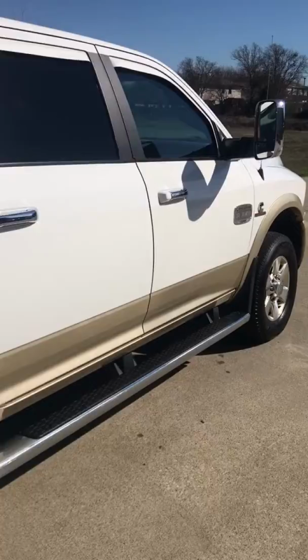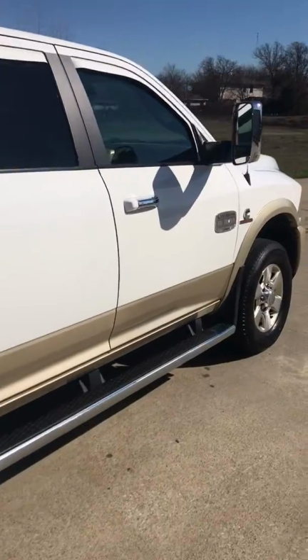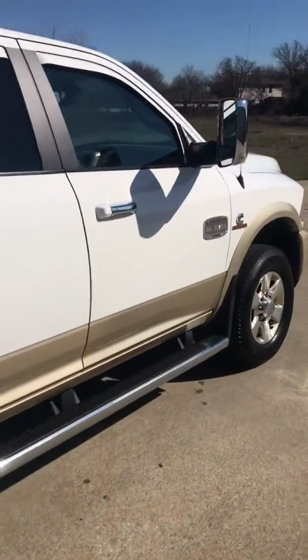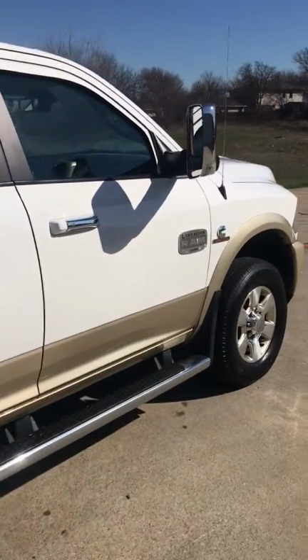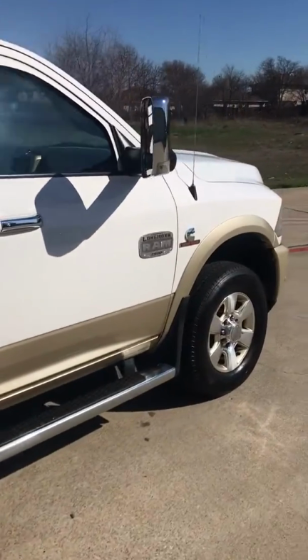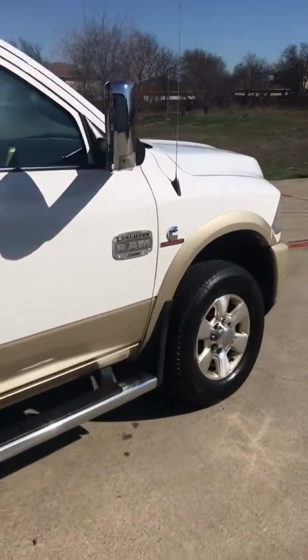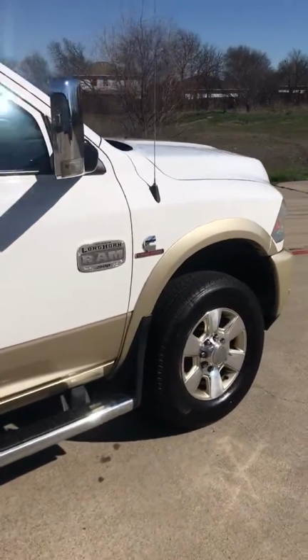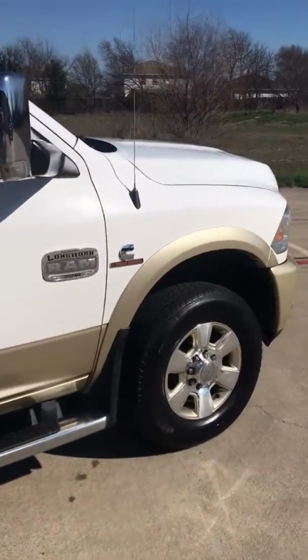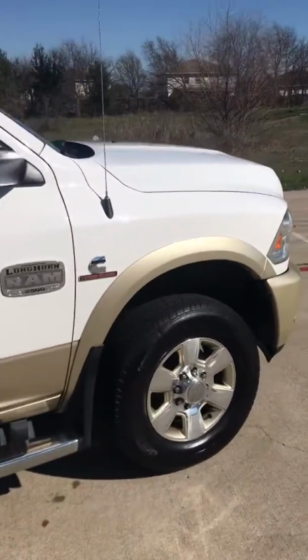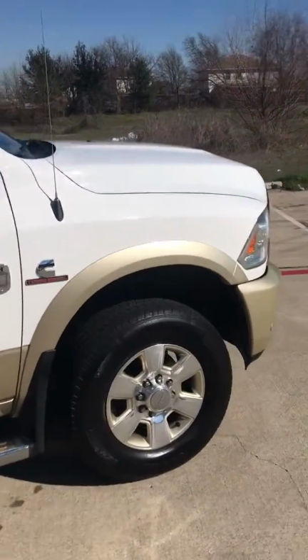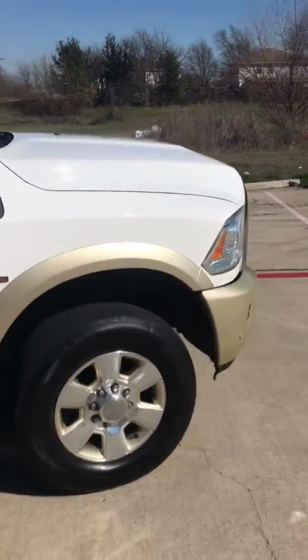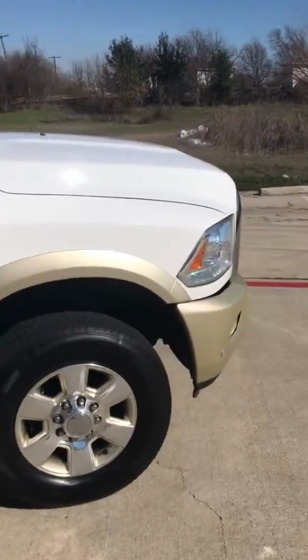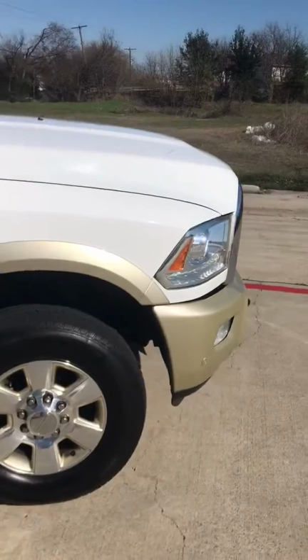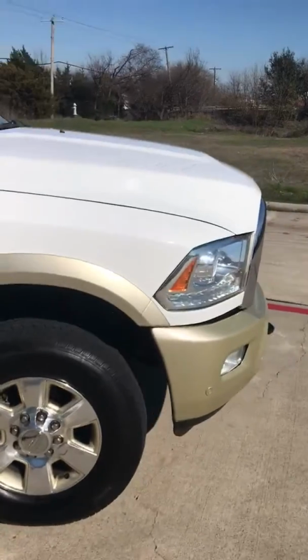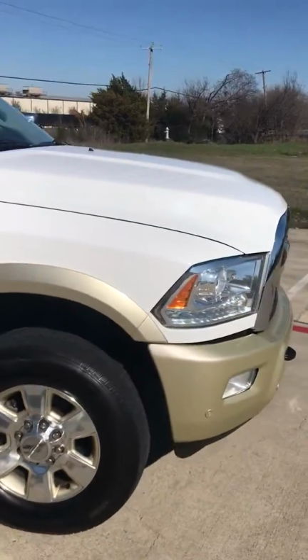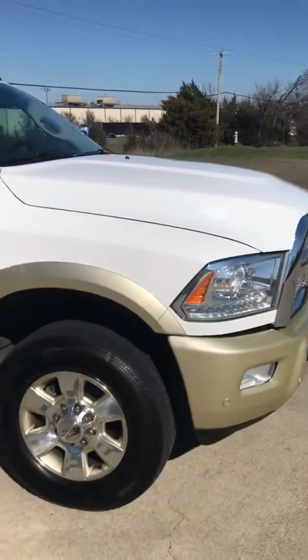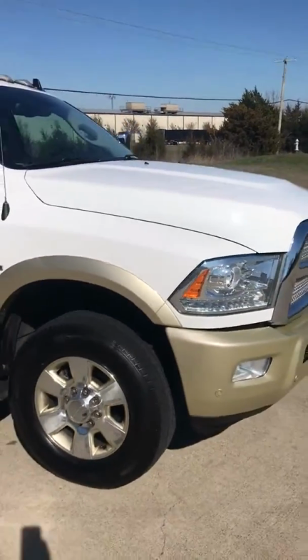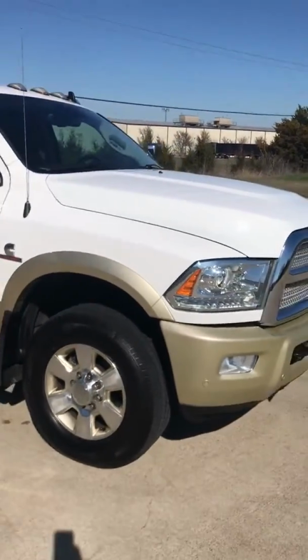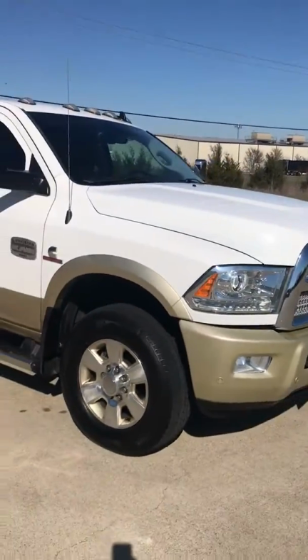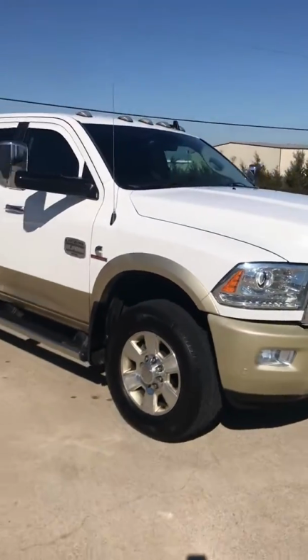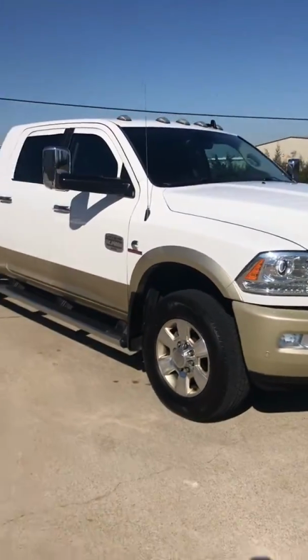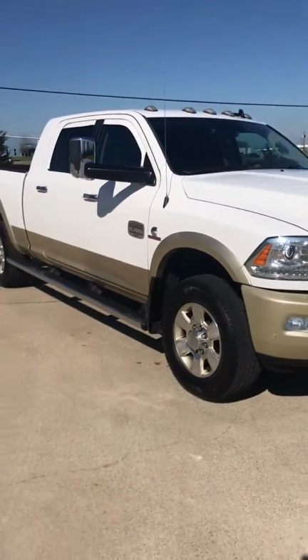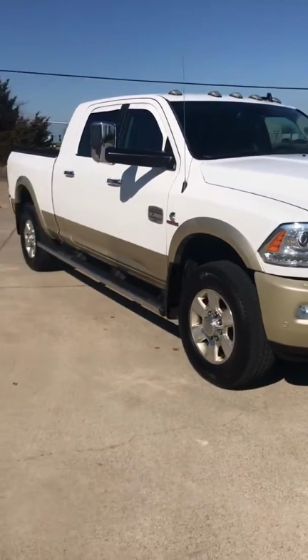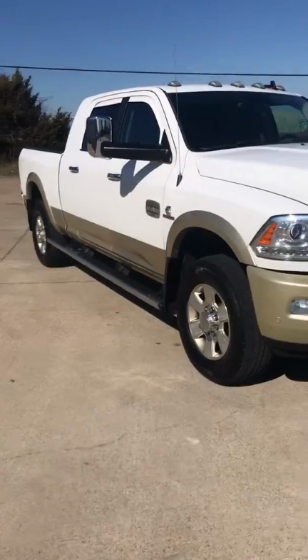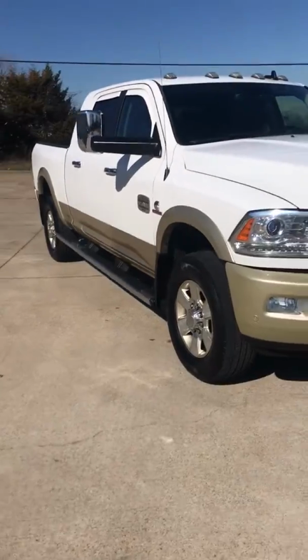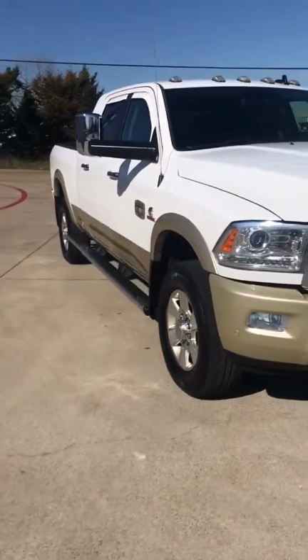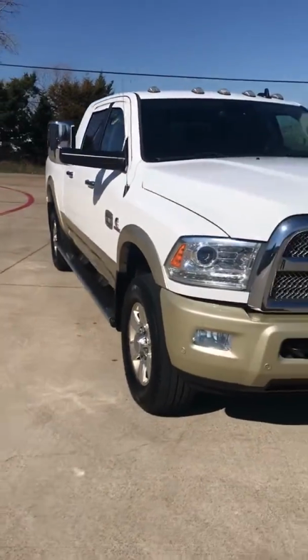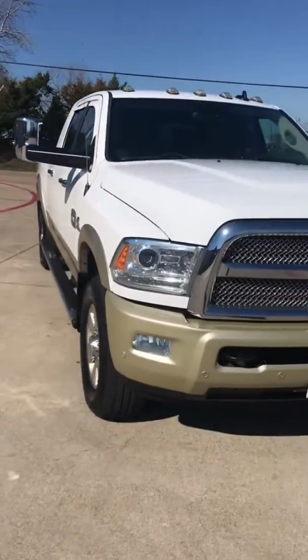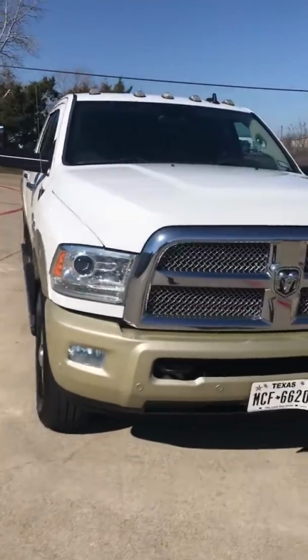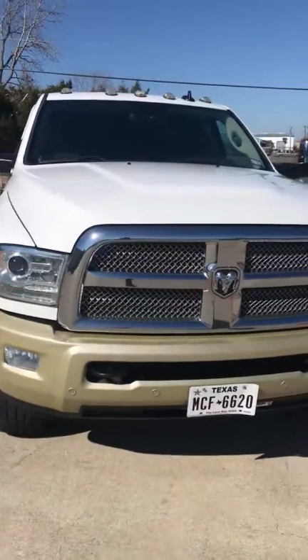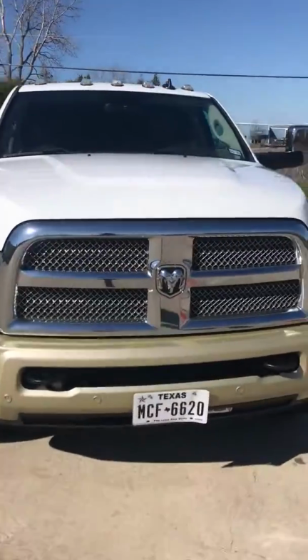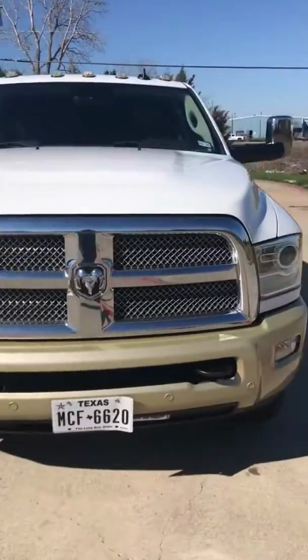You can hear it running — in outstanding condition. Needs nothing mechanically or cosmetically. Gorgeous truck.